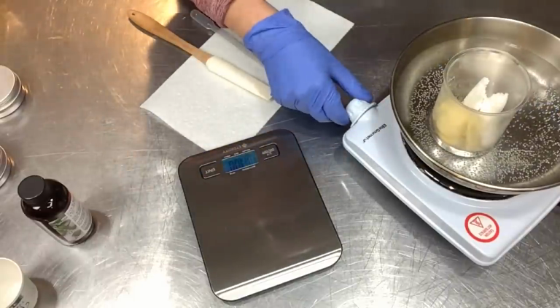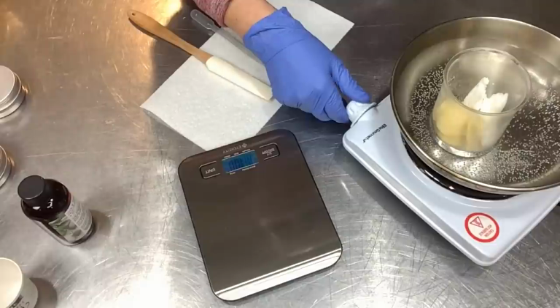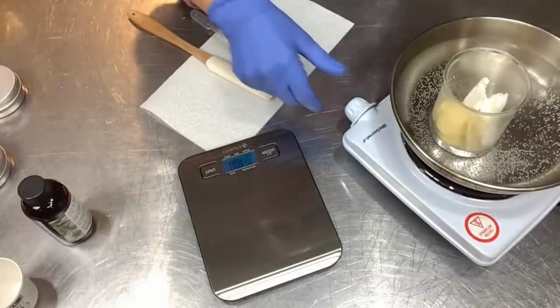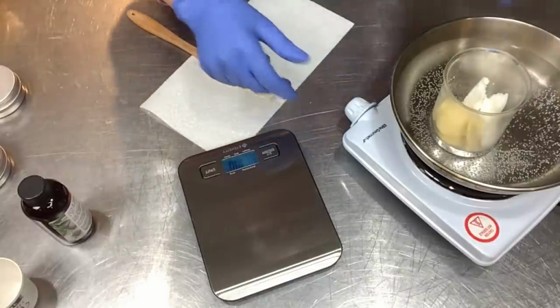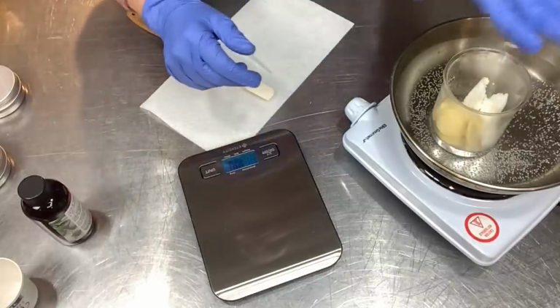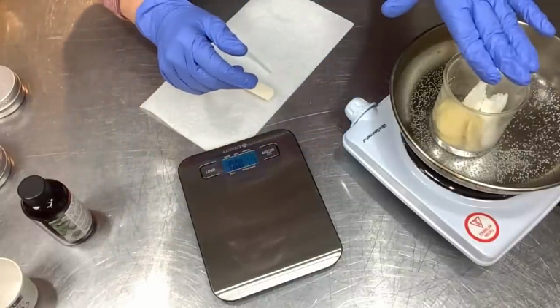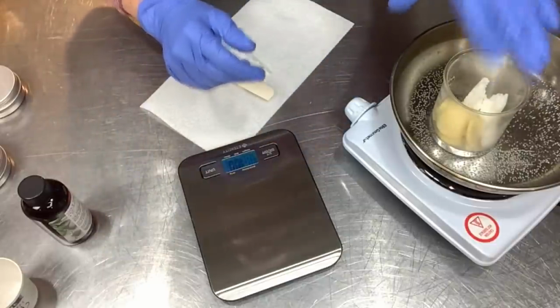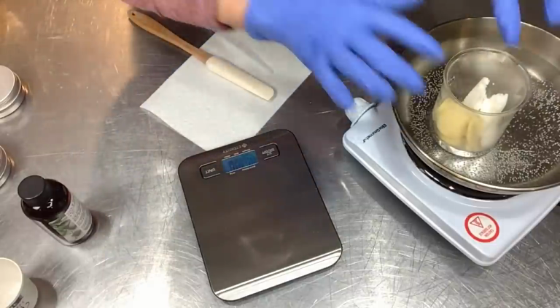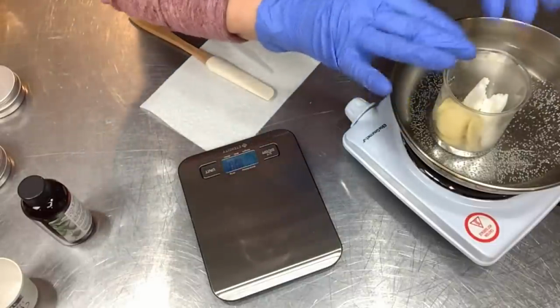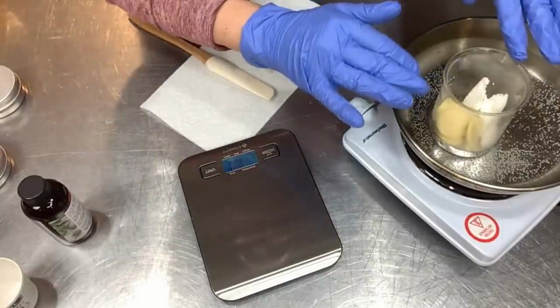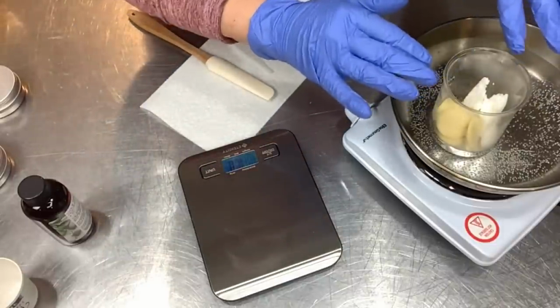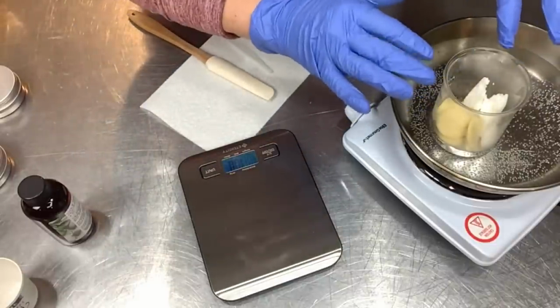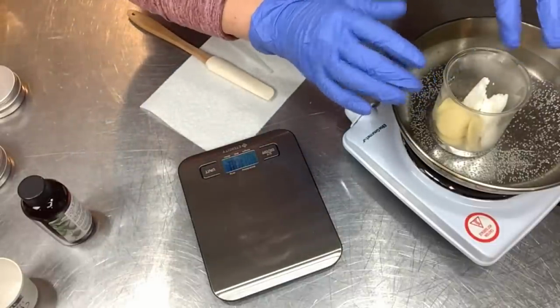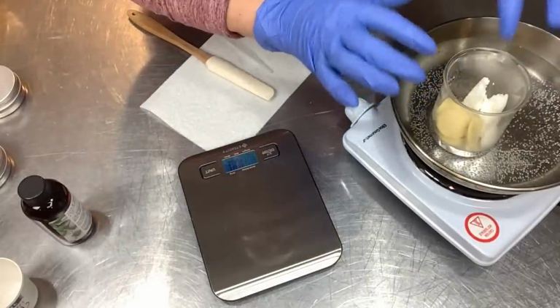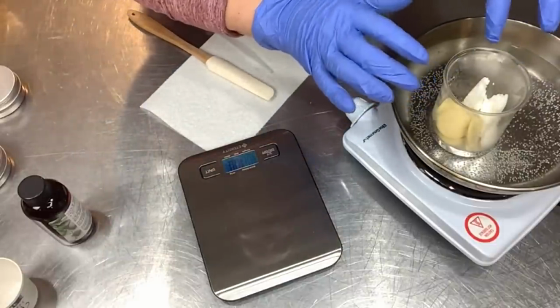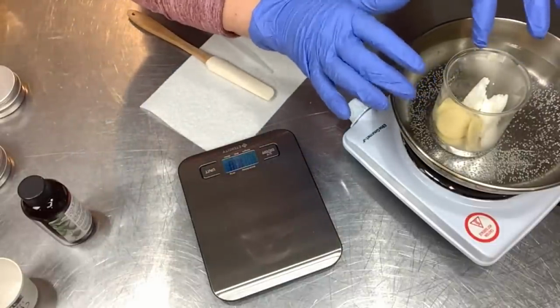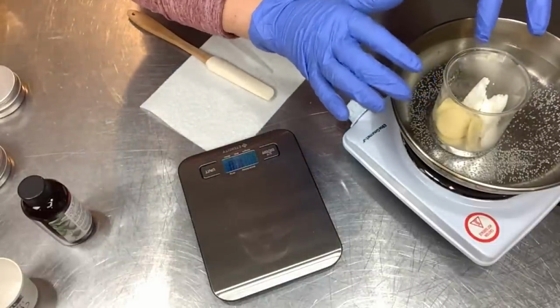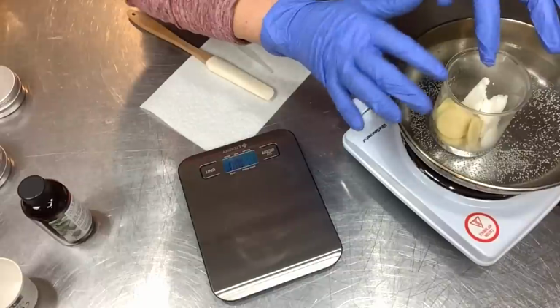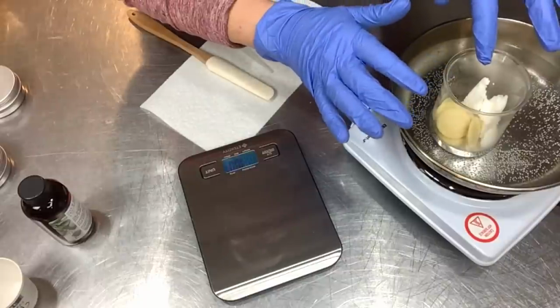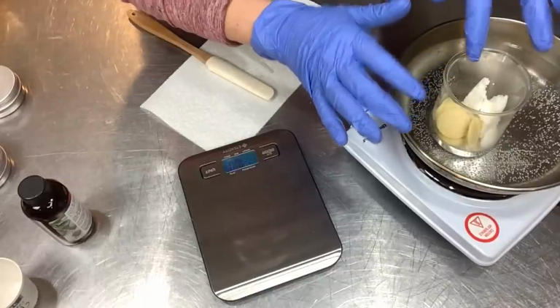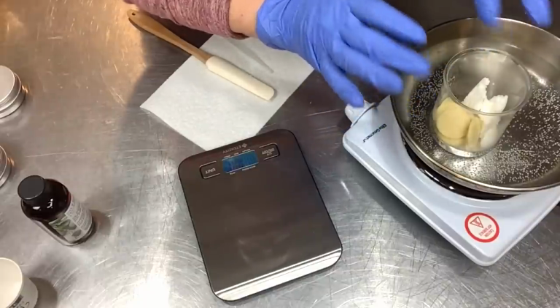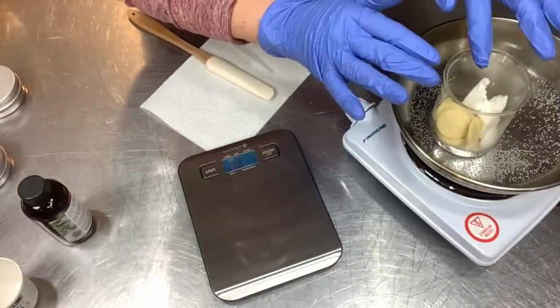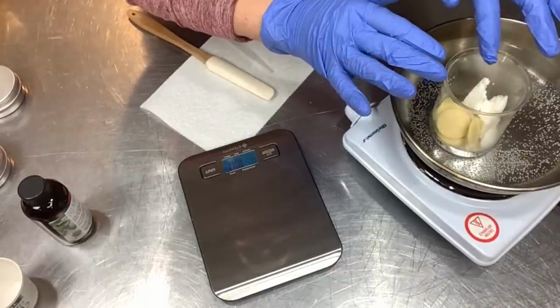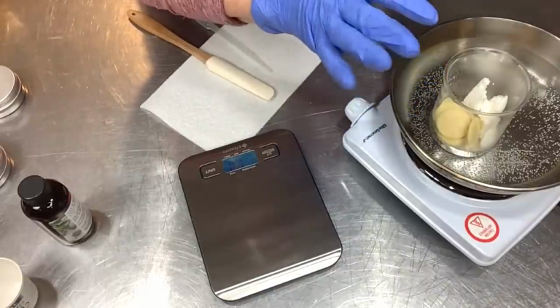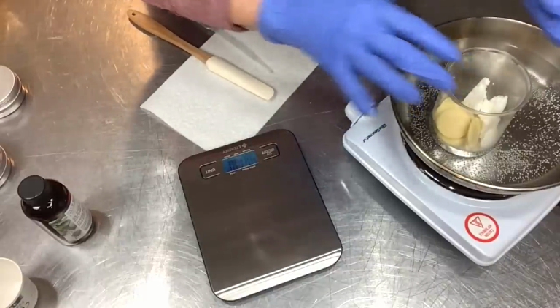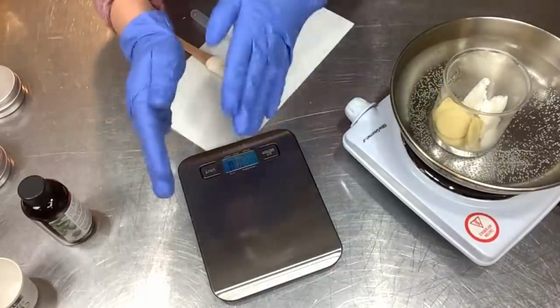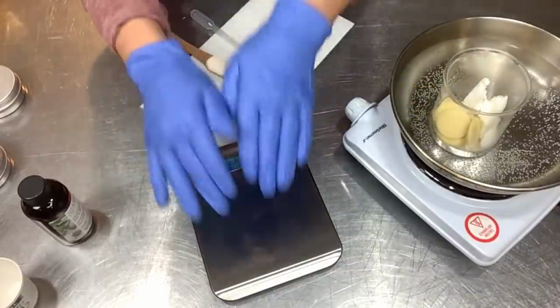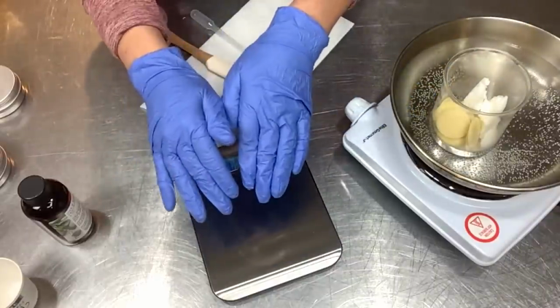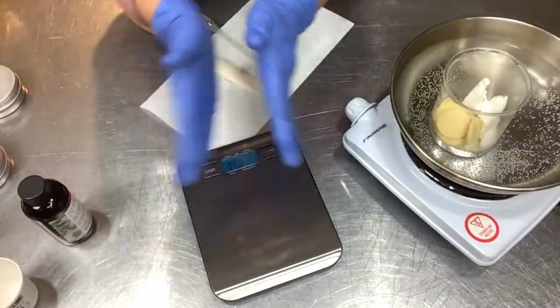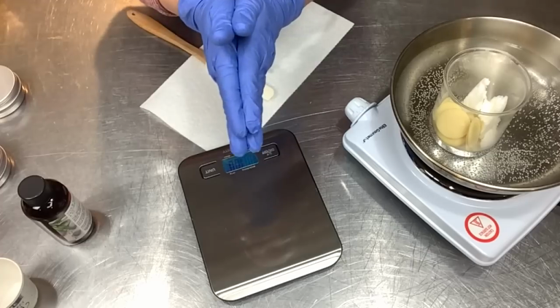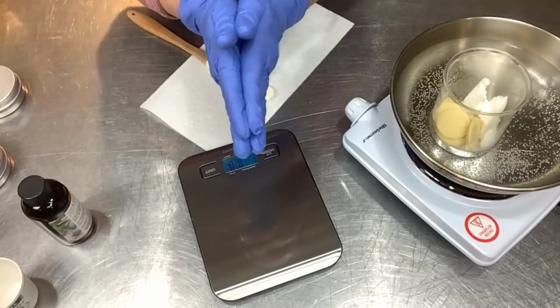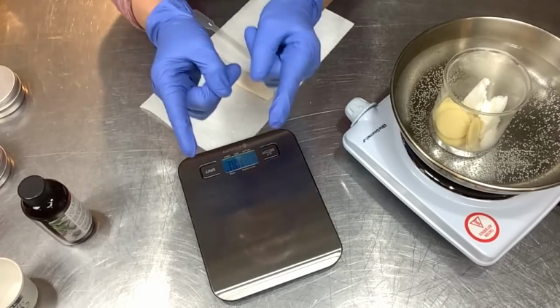I like coconut oil in there so I put it in. Now I'm going to very slowly put this on my double boiler, turn up the heat, and let that melt. The beeswax will probably be the last thing to melt because it has the highest melting point. Once it's all melted, we'll pull it off and get to our liquid ingredients.